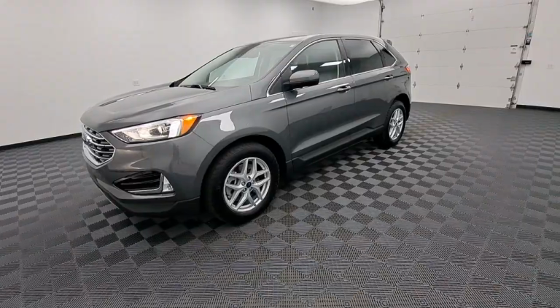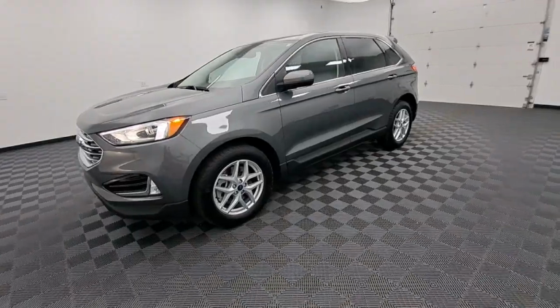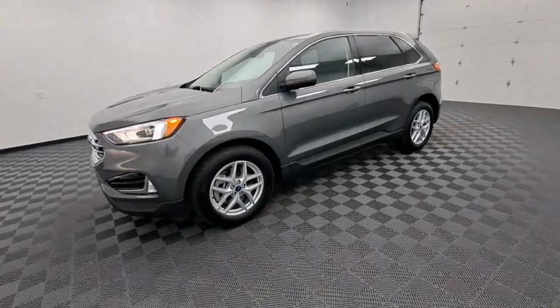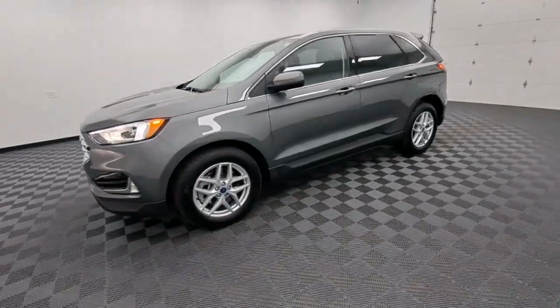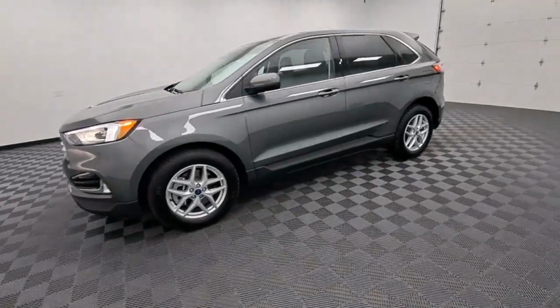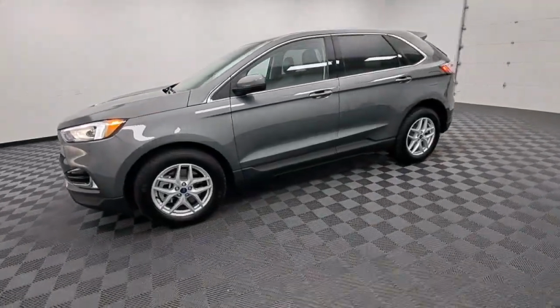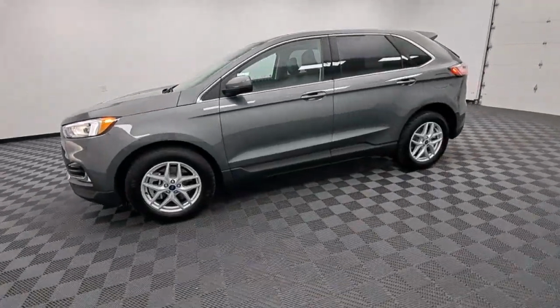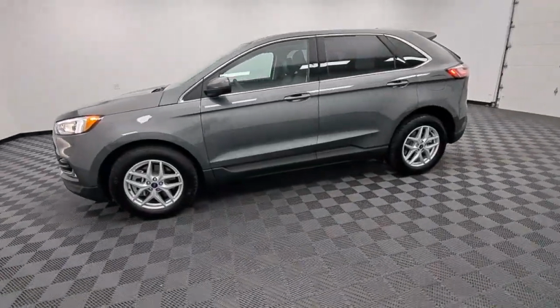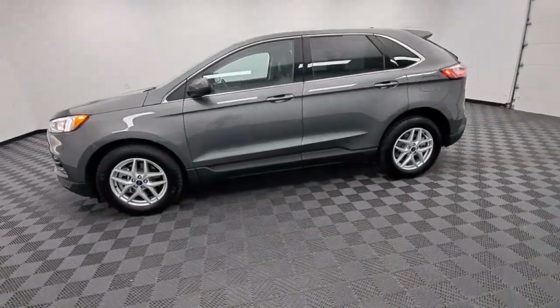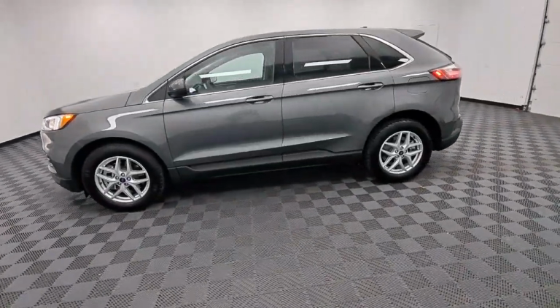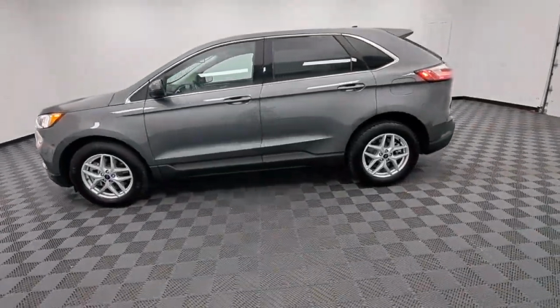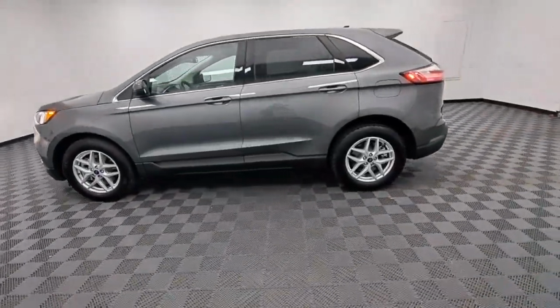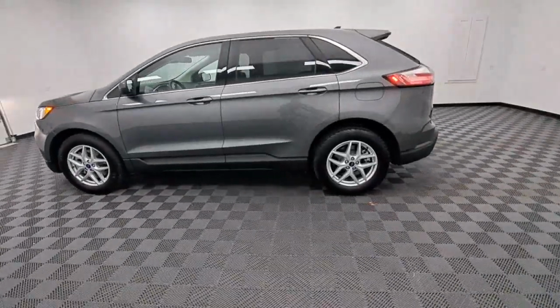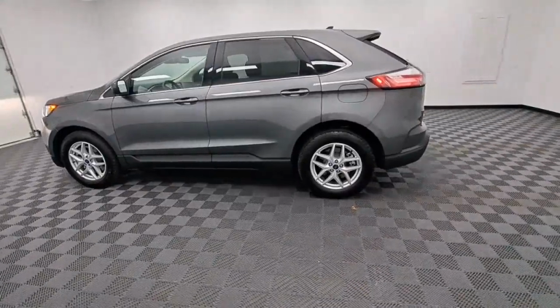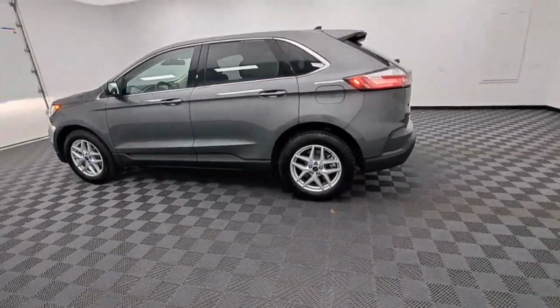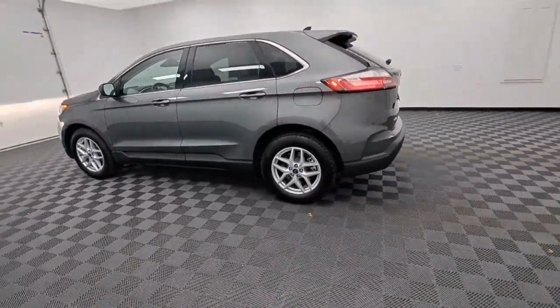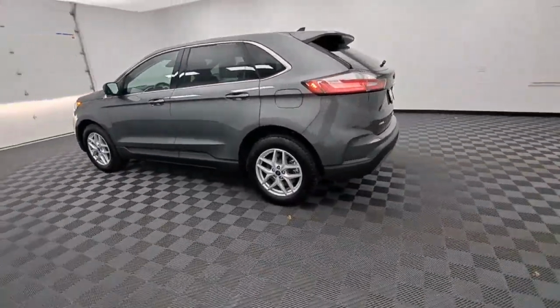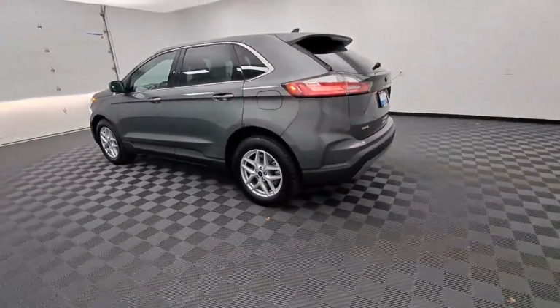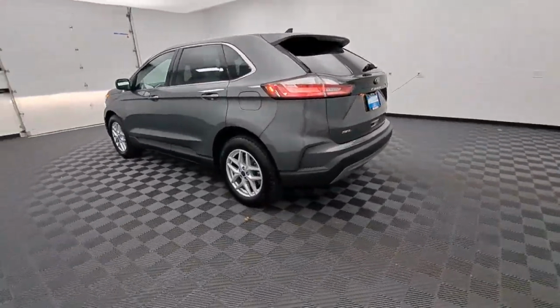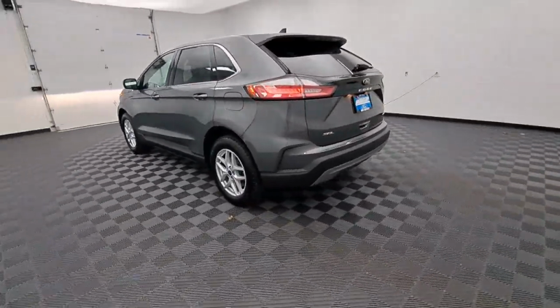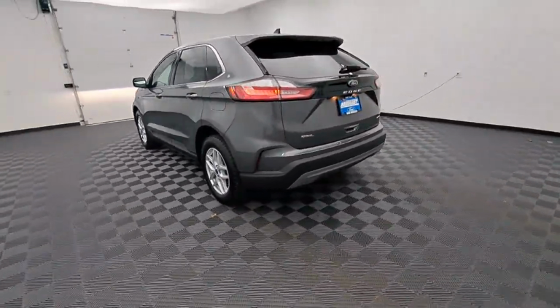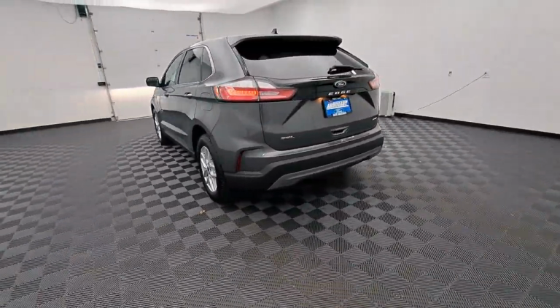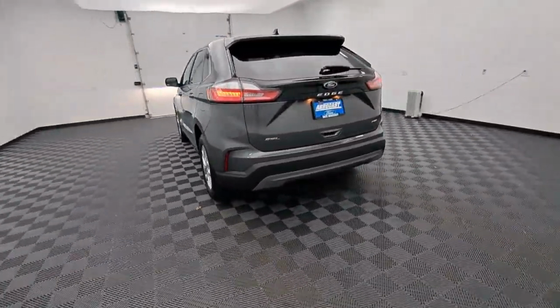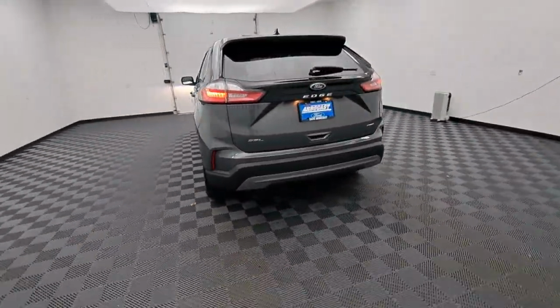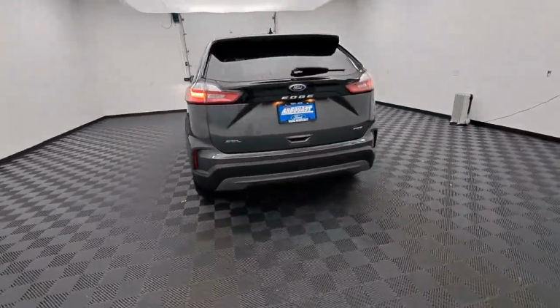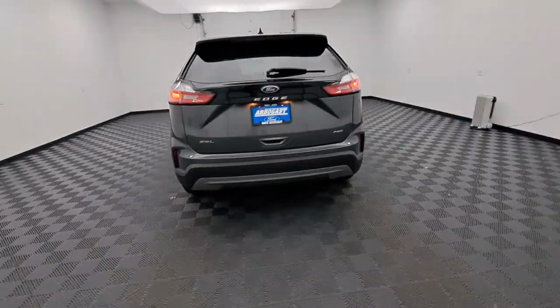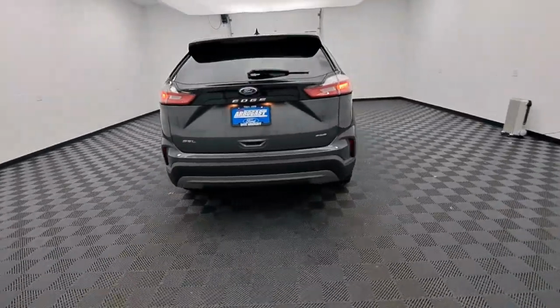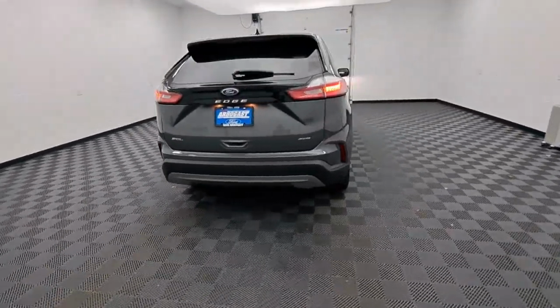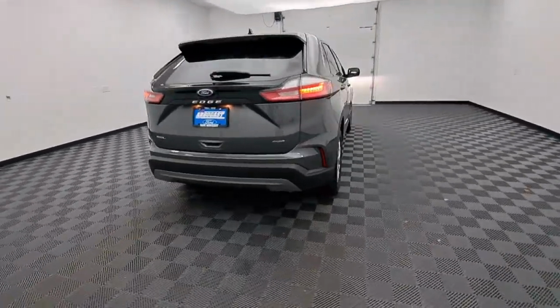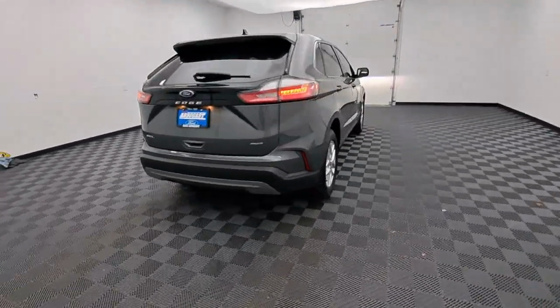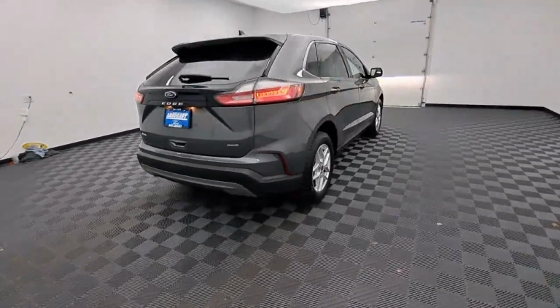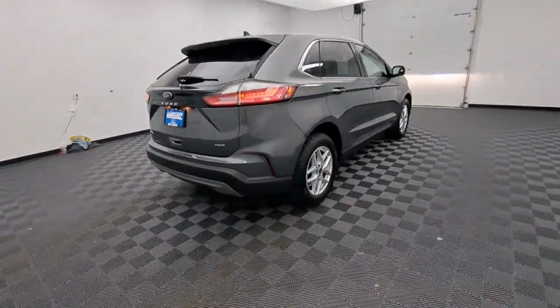Enjoy the view of this 2021 Ford Edge. With less than 10,000 miles on the odometer, this vehicle provides excellent value. Here's a powerful, attention-getting Ford Edge.